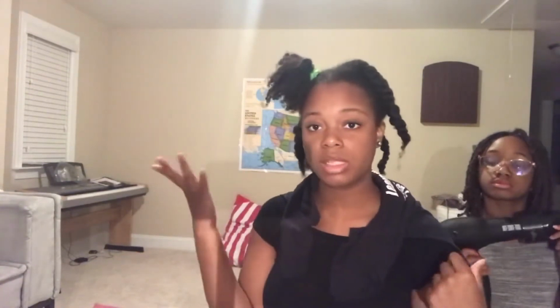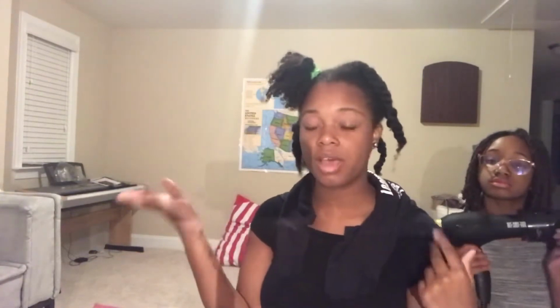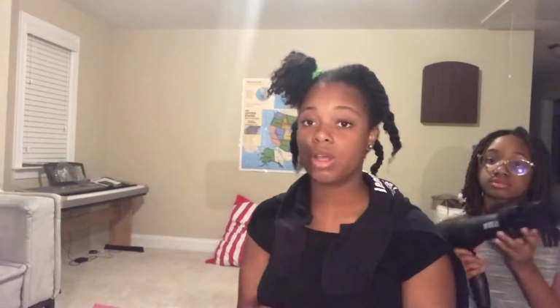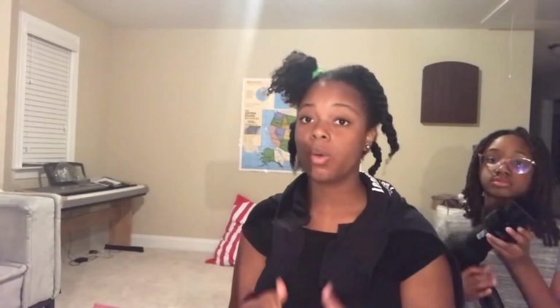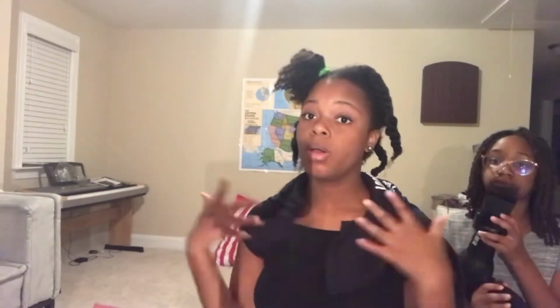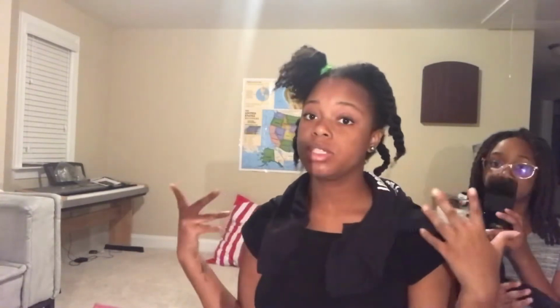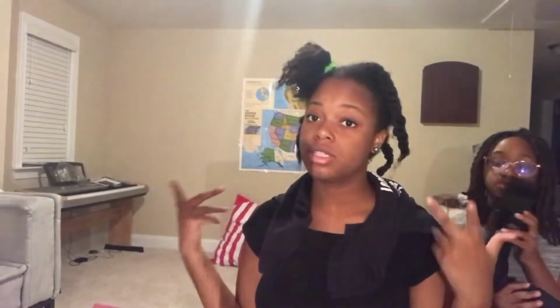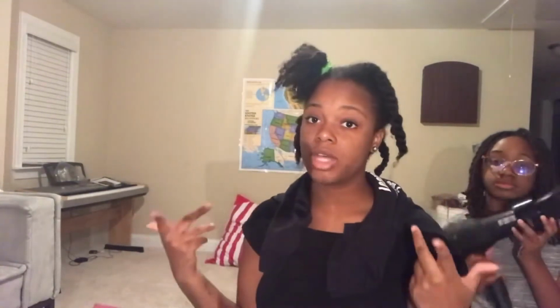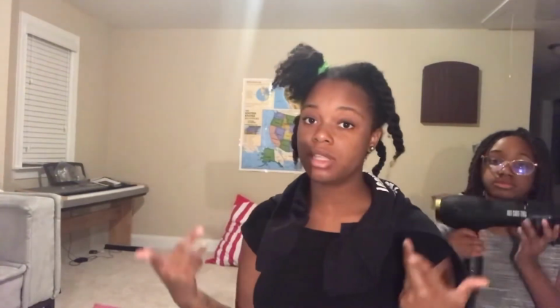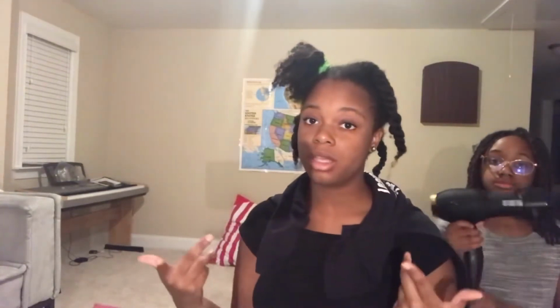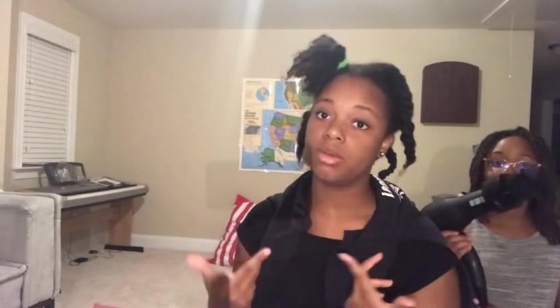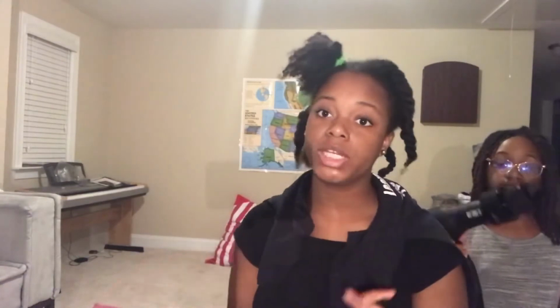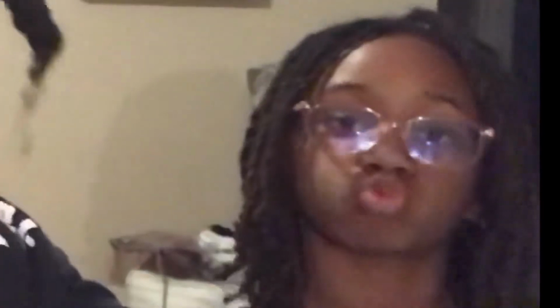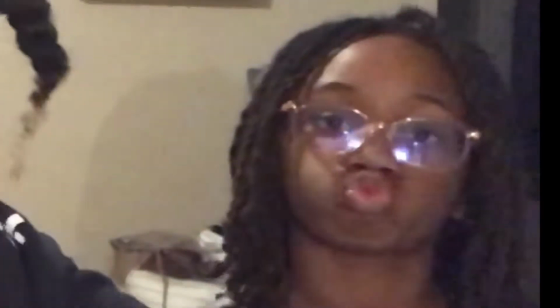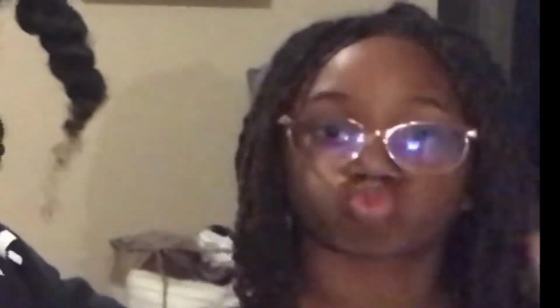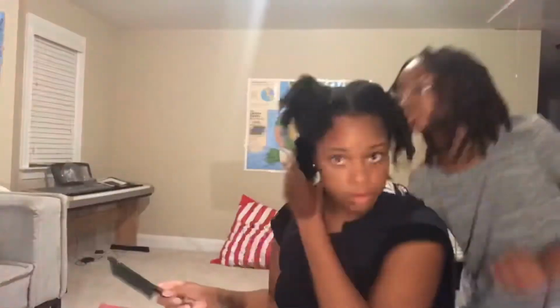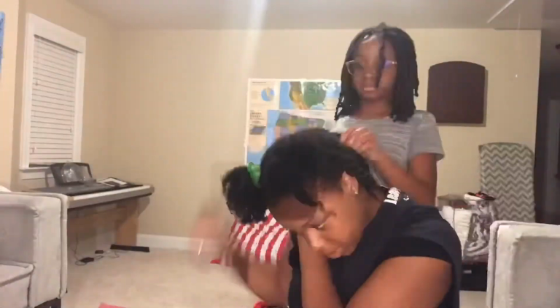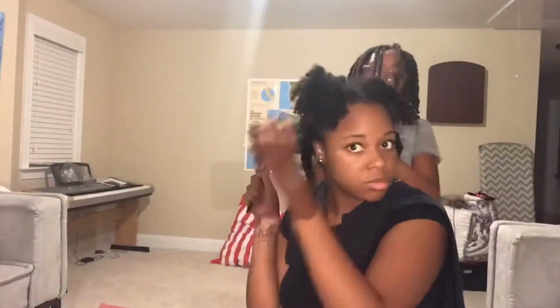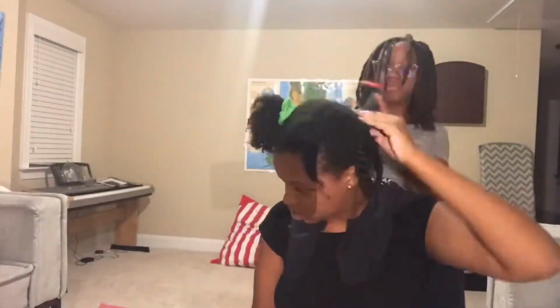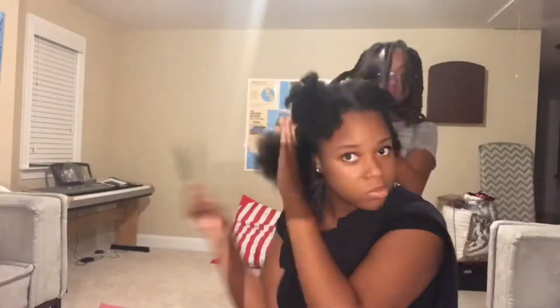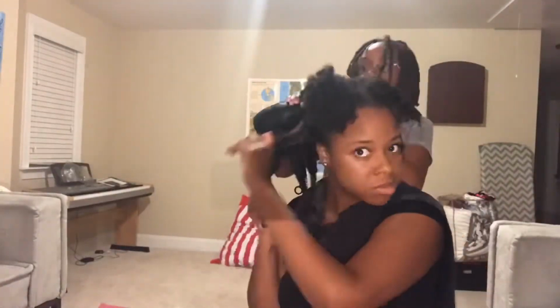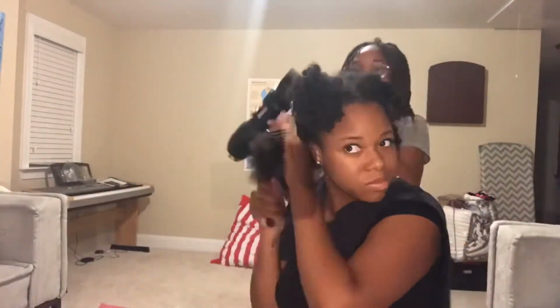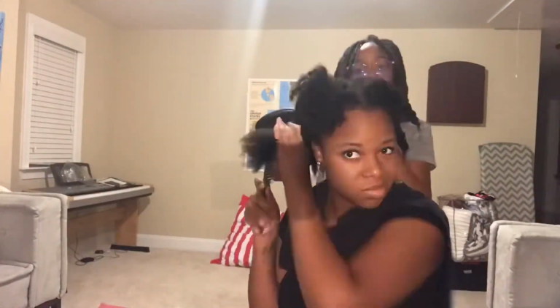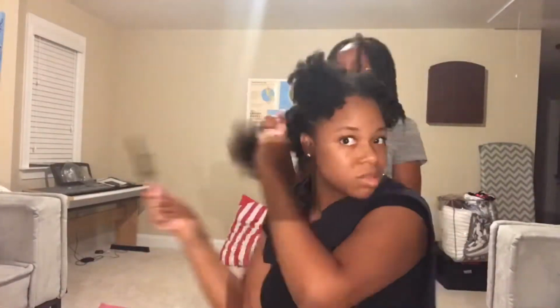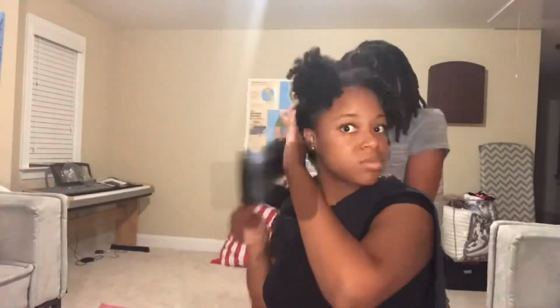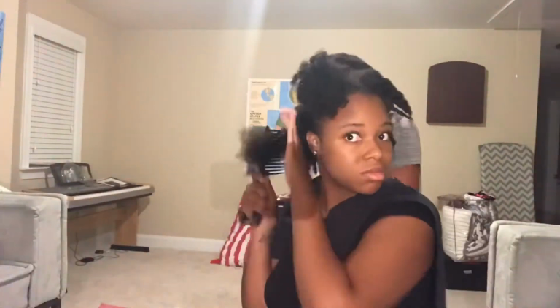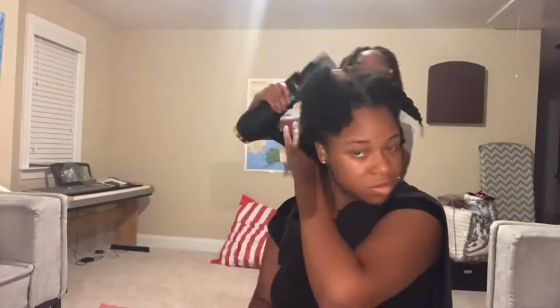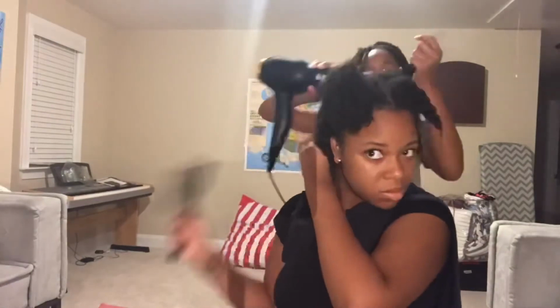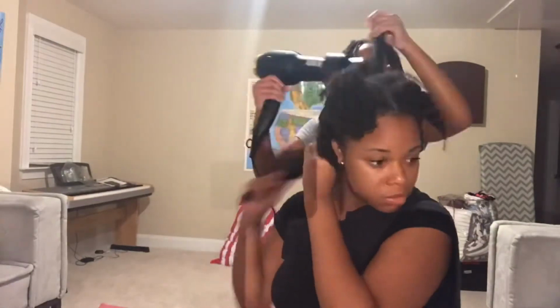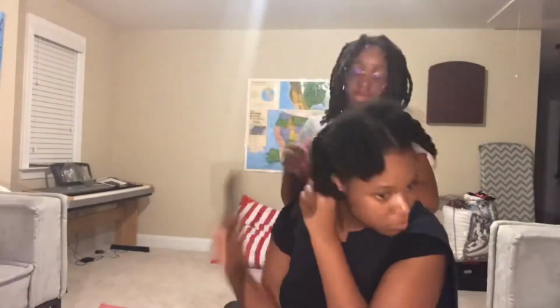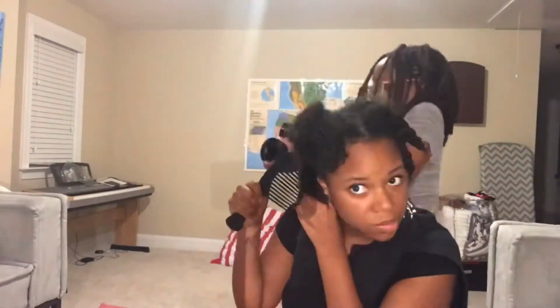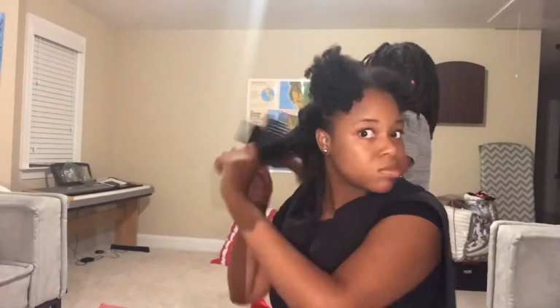She's finna blow dry this half and I'm finna comb out this half. So we're just going to show you guys that. We're finna get into that.